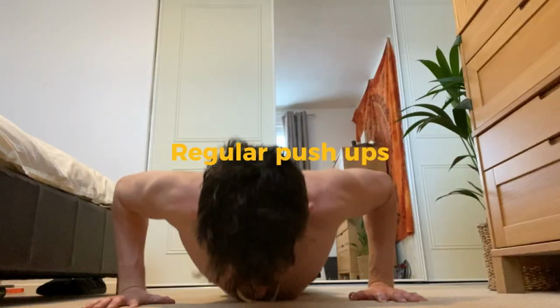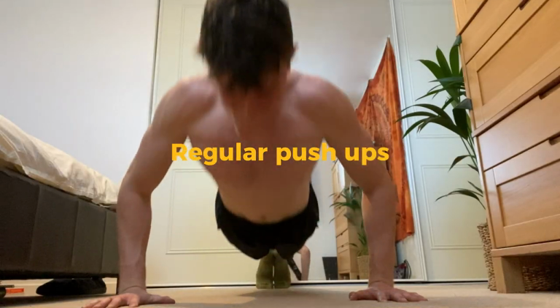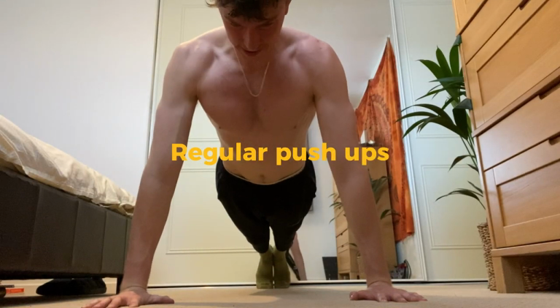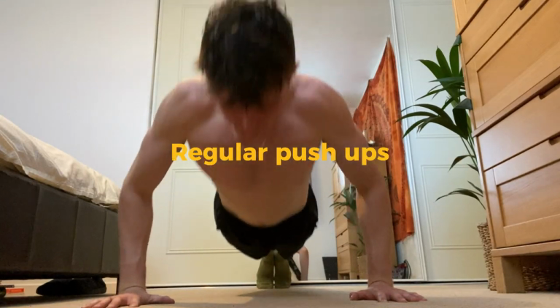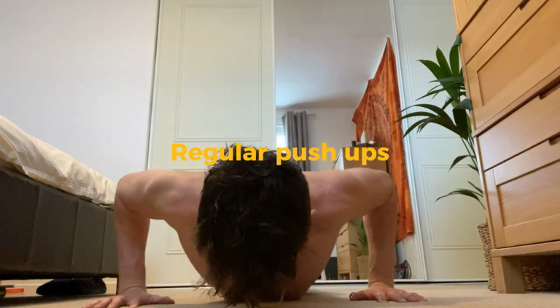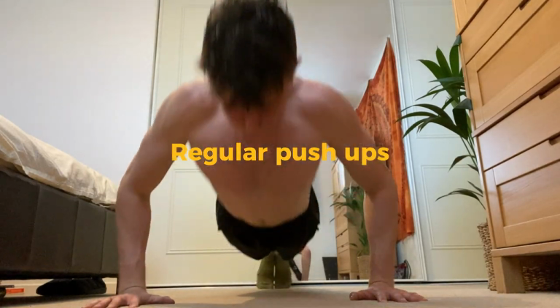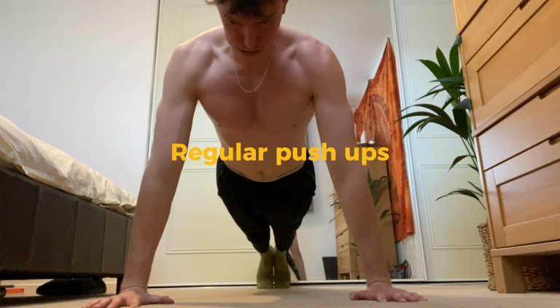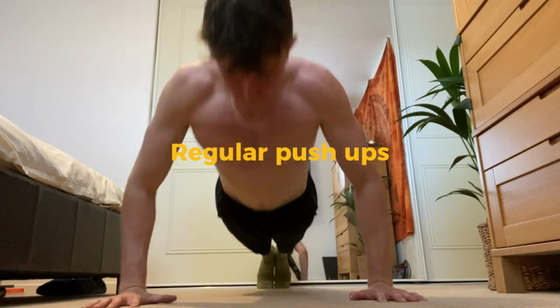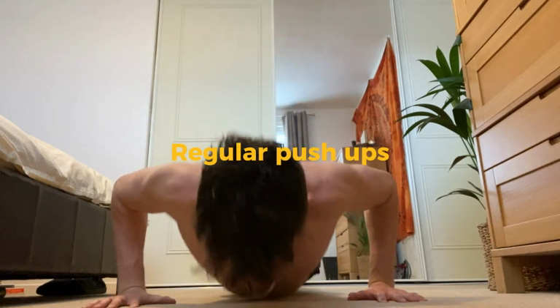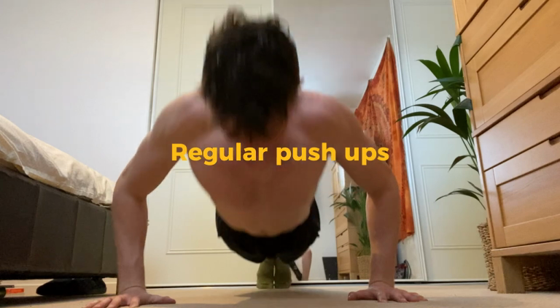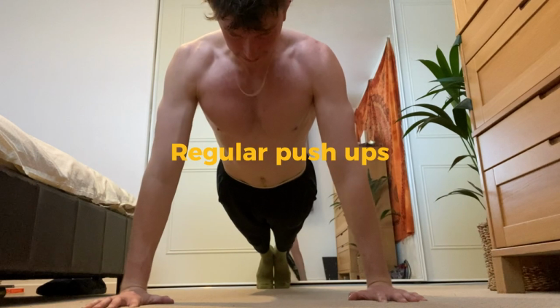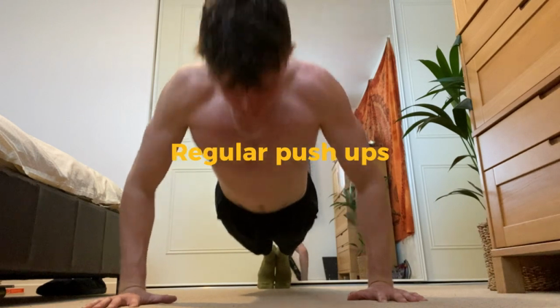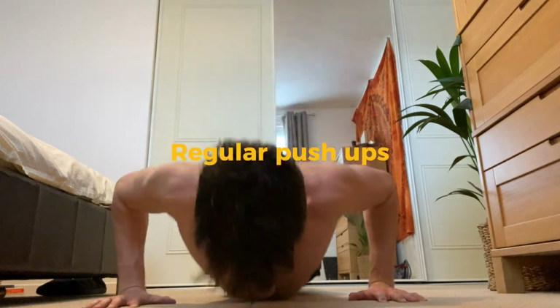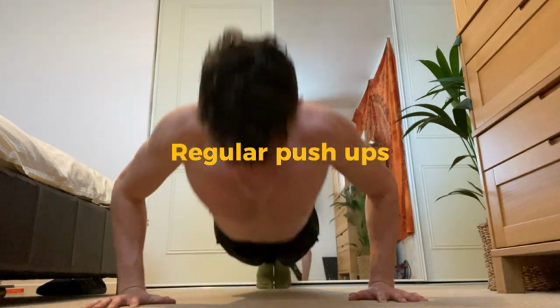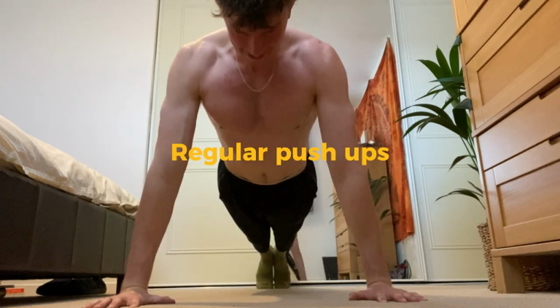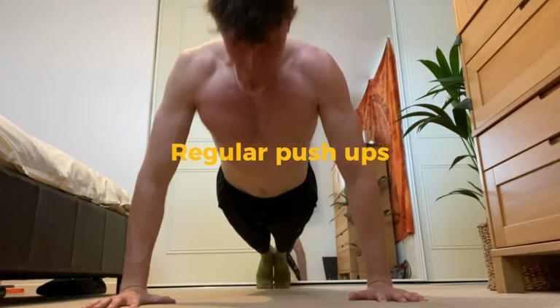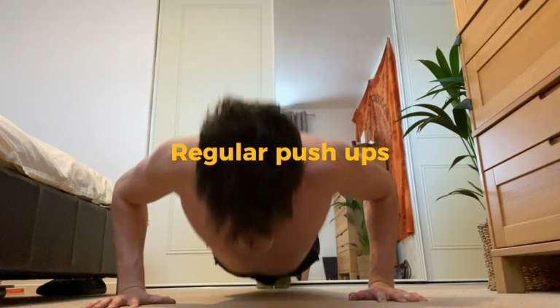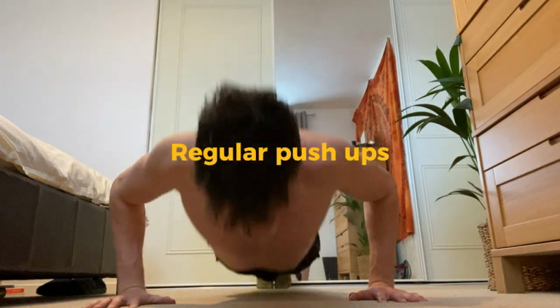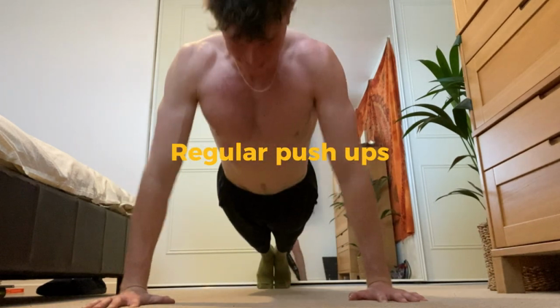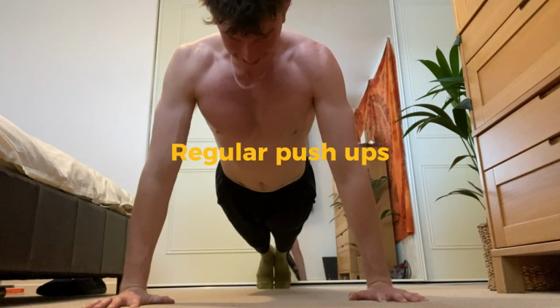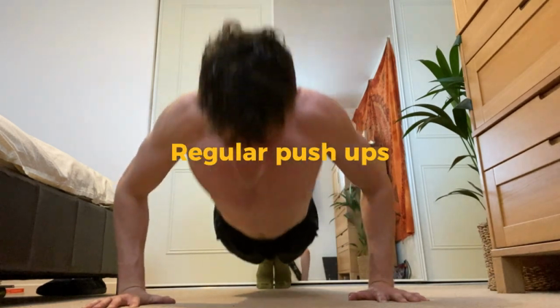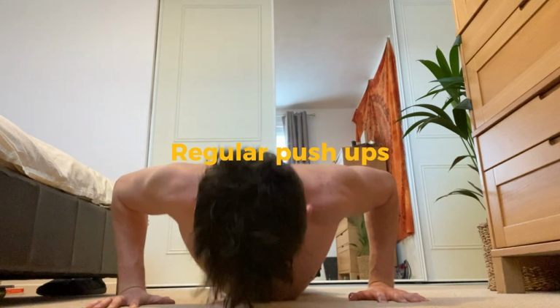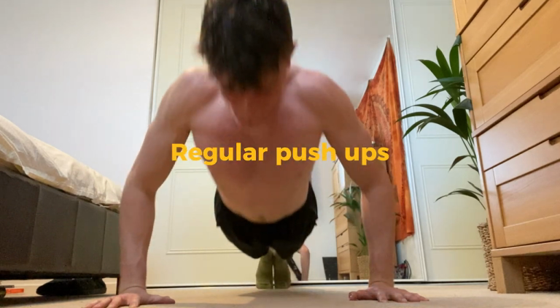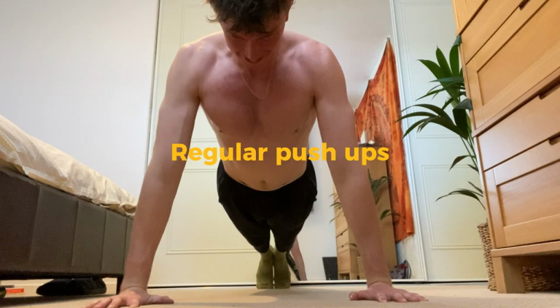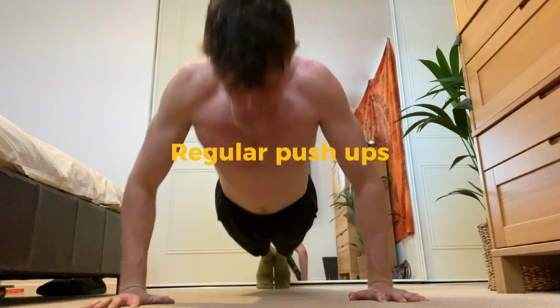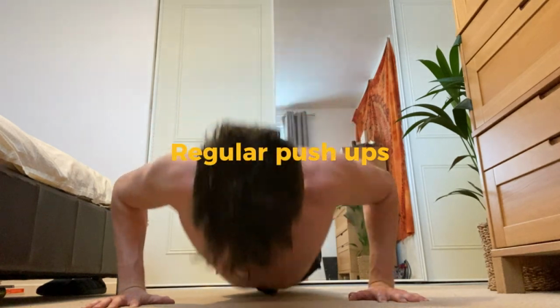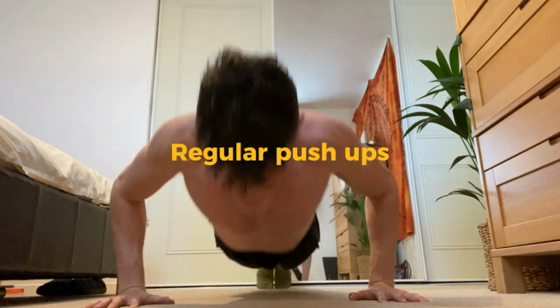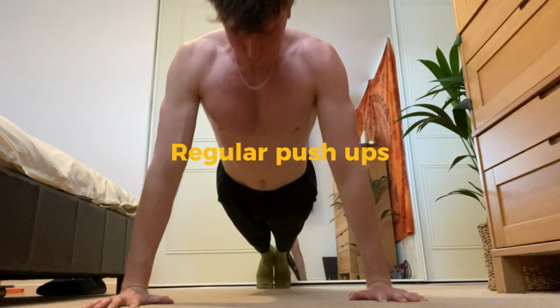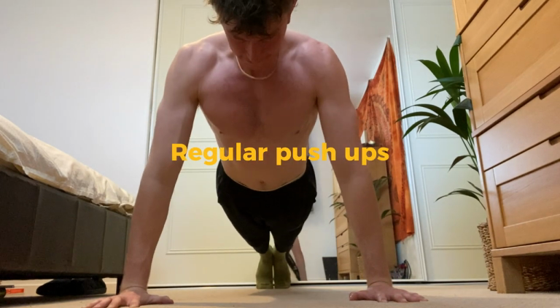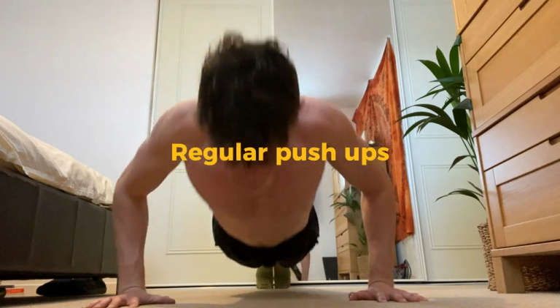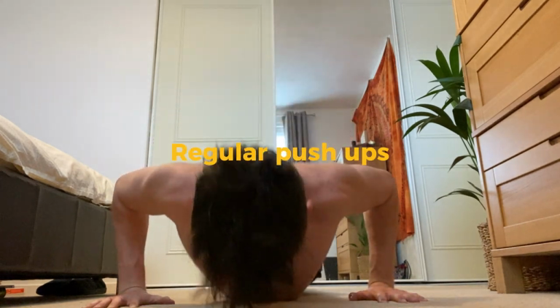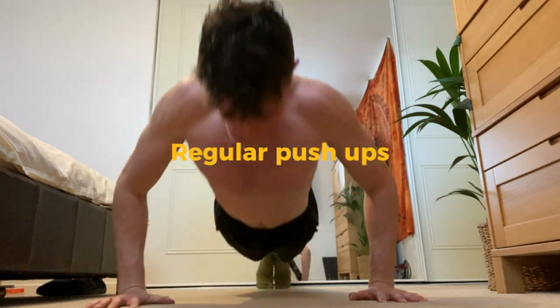The regular push-up is the best exercise in general for so many reasons, but it is great for building your chest. So work up to five to even 30 reps, and then the endless journey begins.